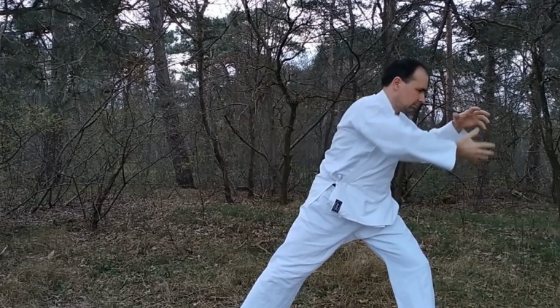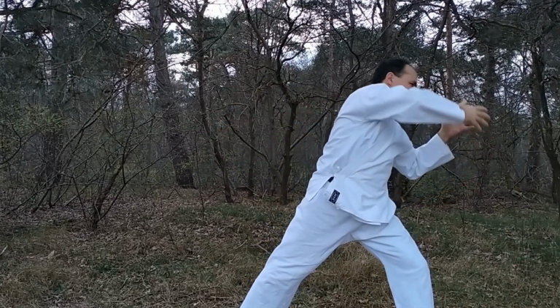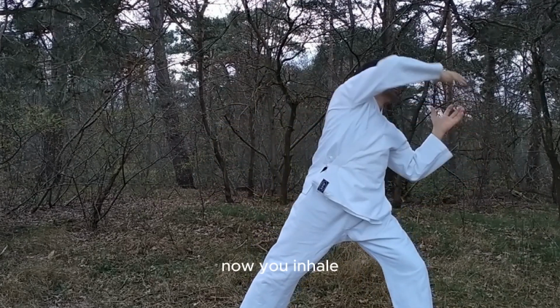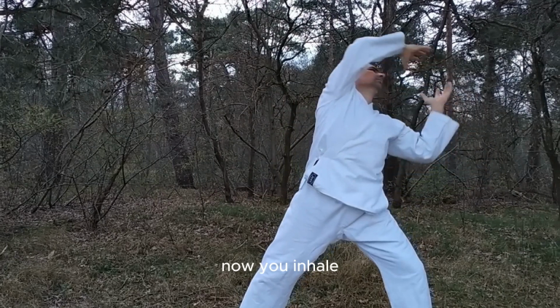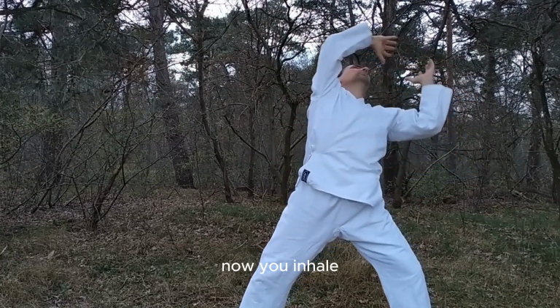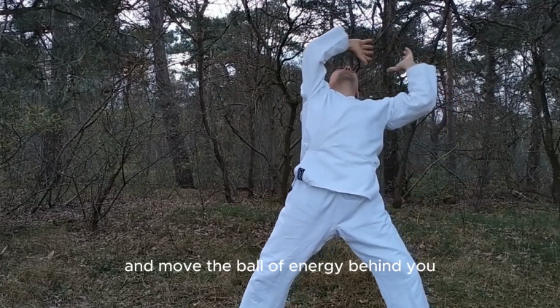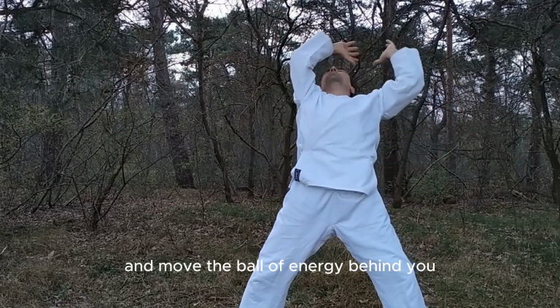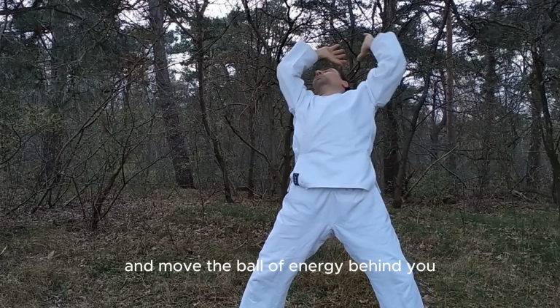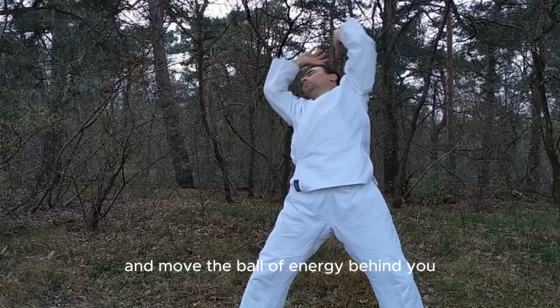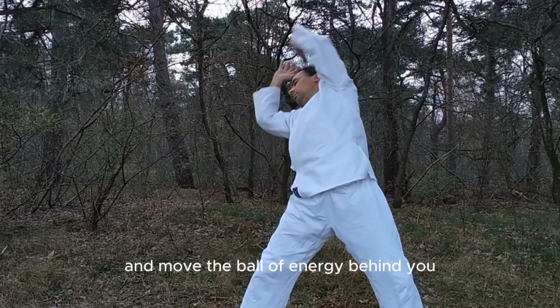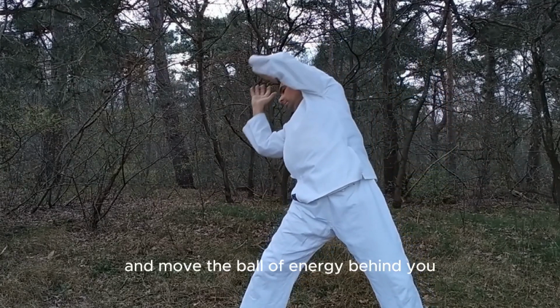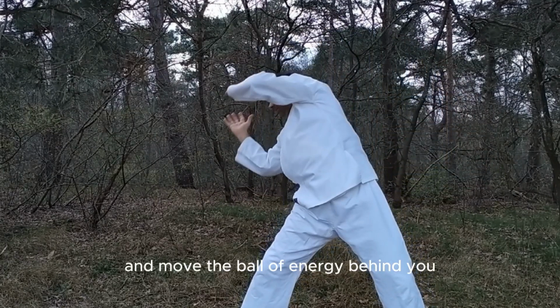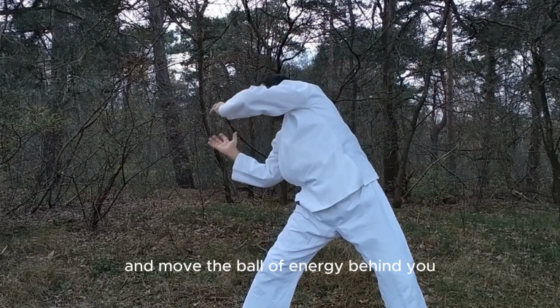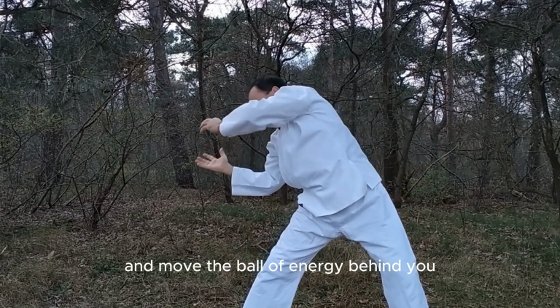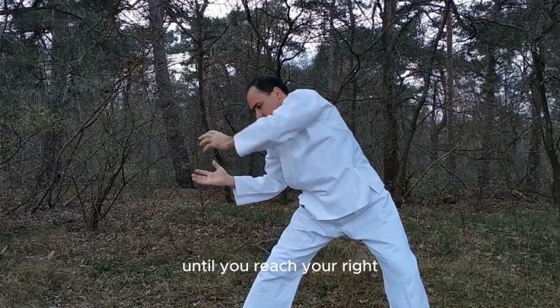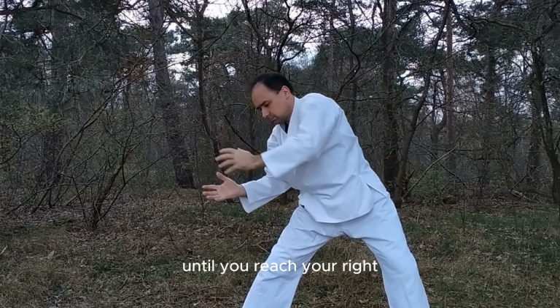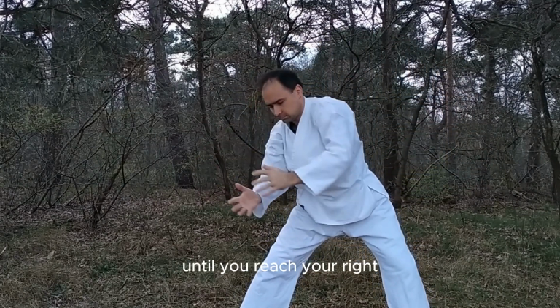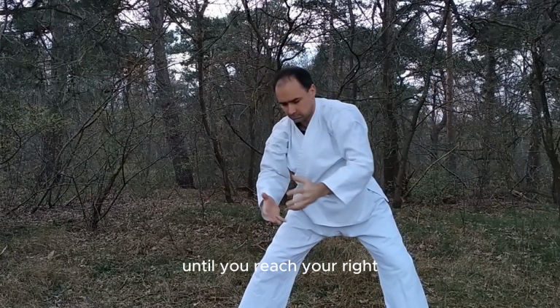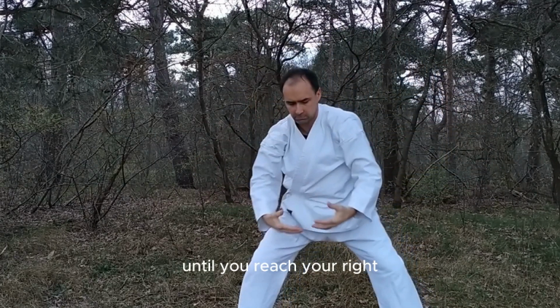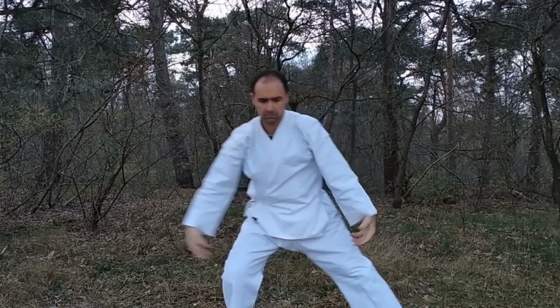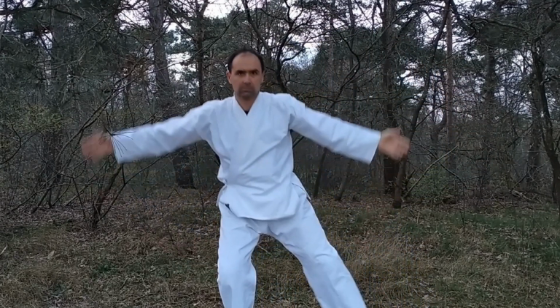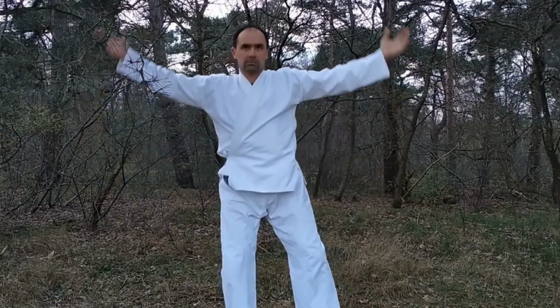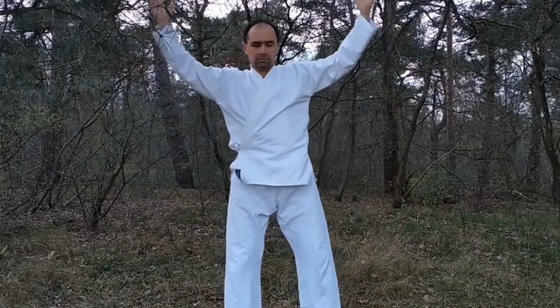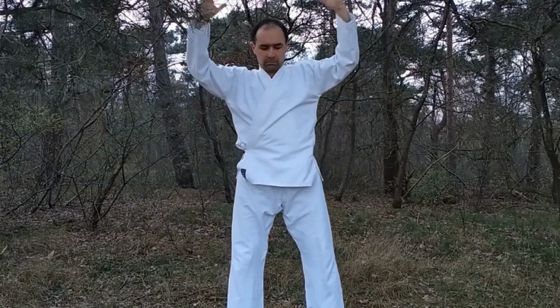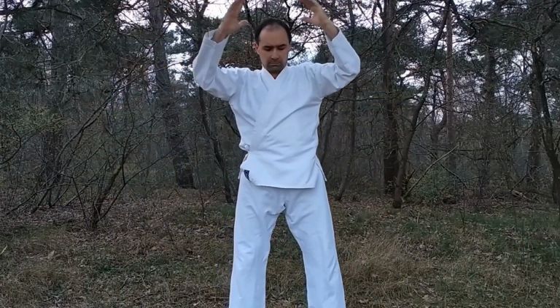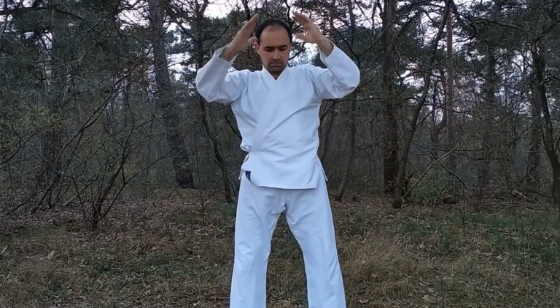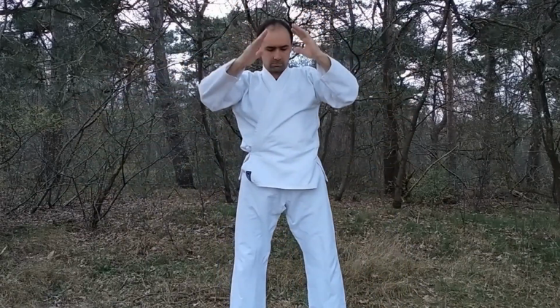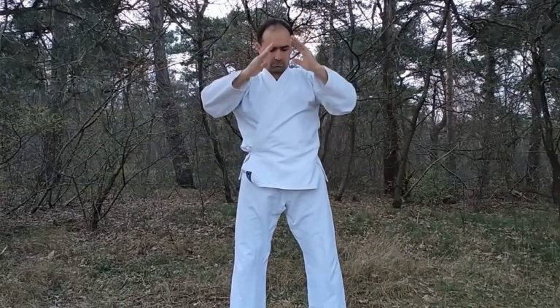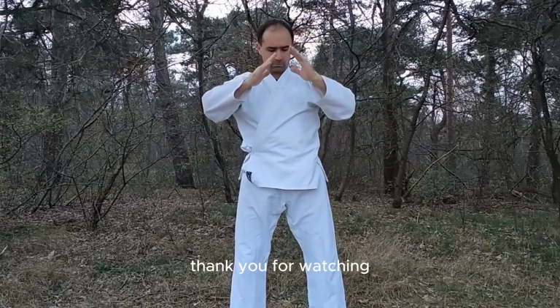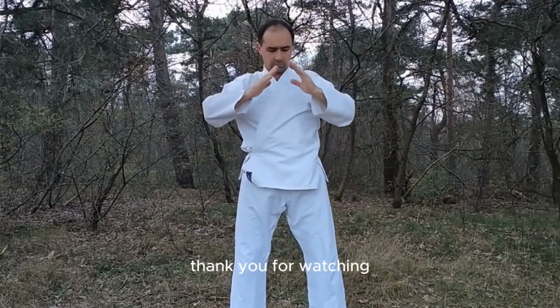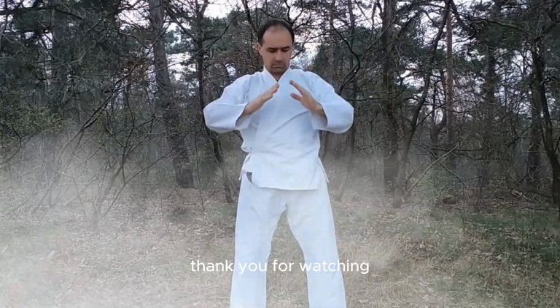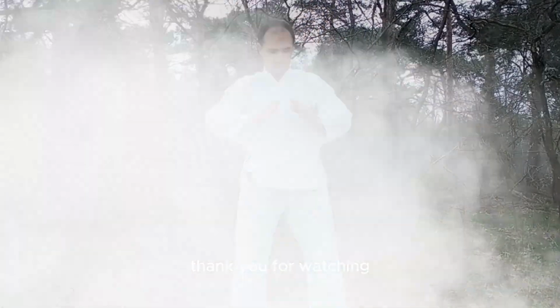Now you inhale and move the ball of energy behind you until you reach your right. Thank you for watching.